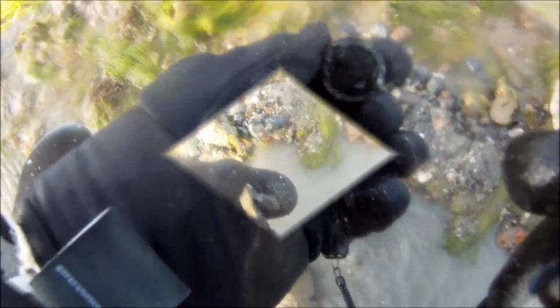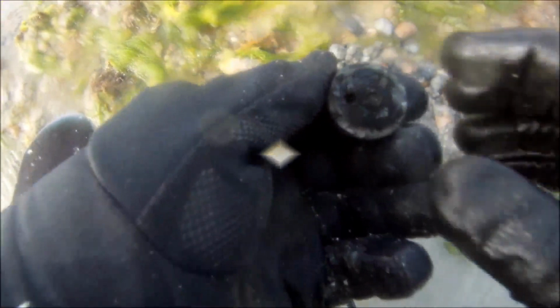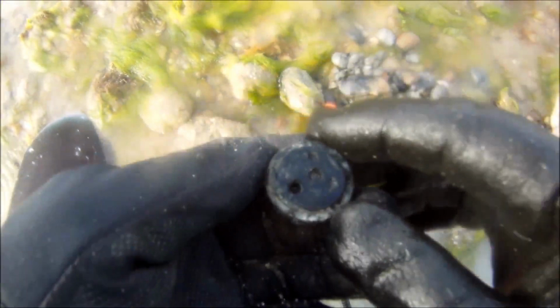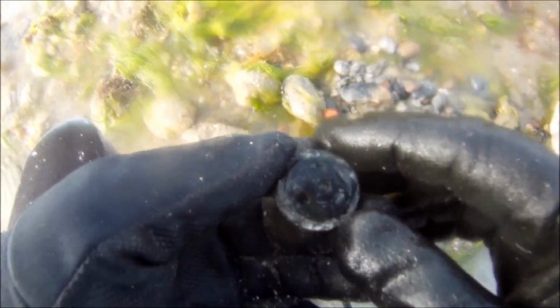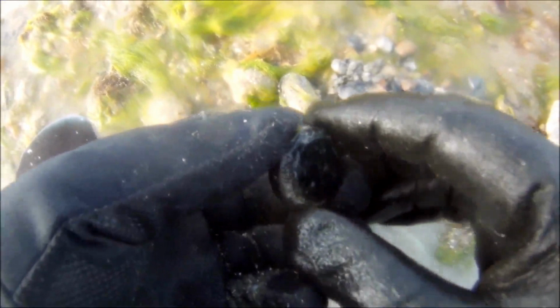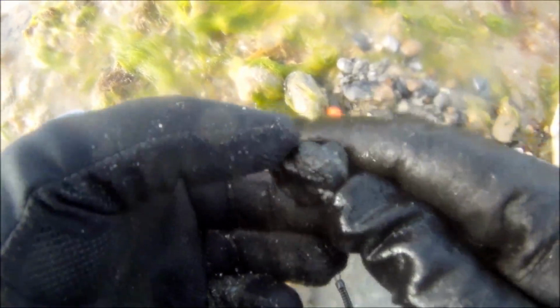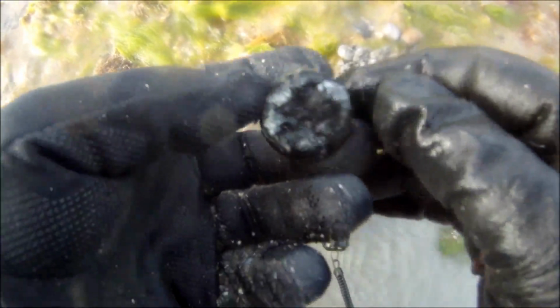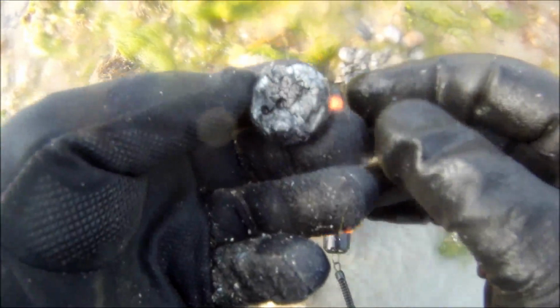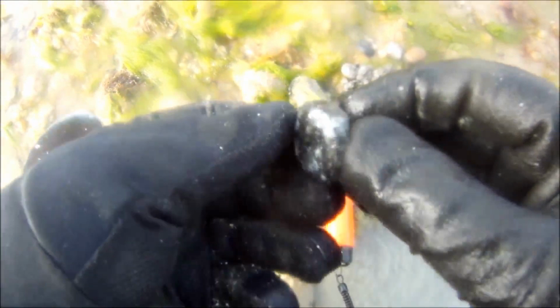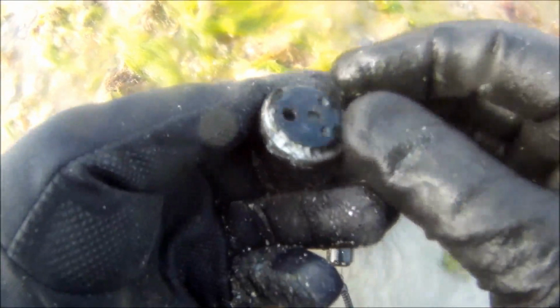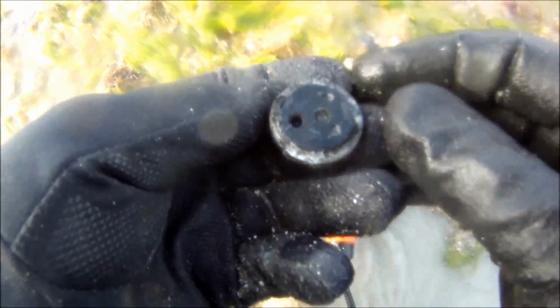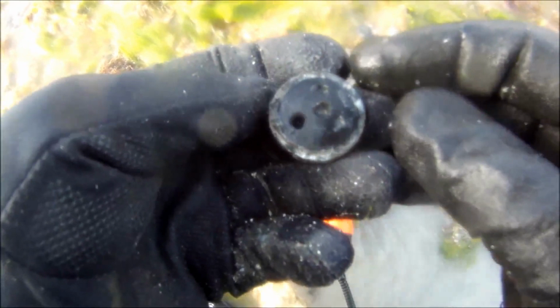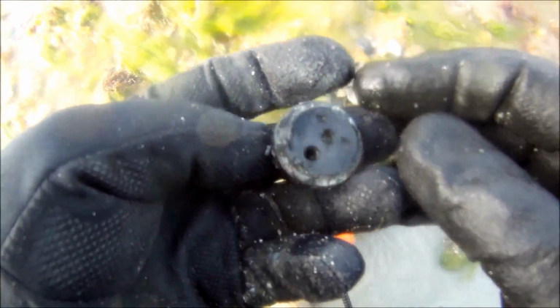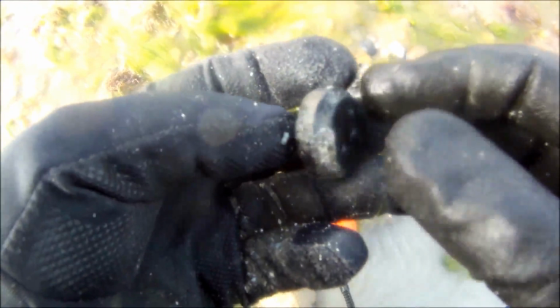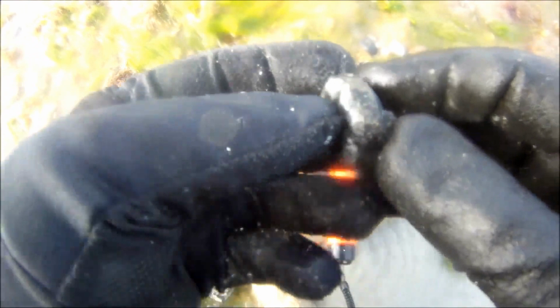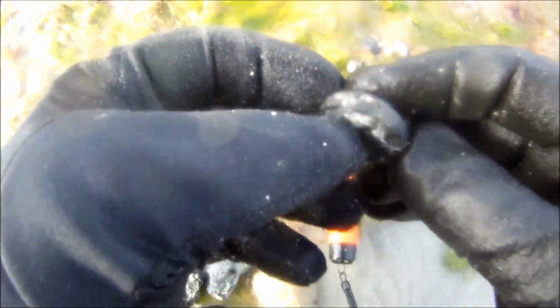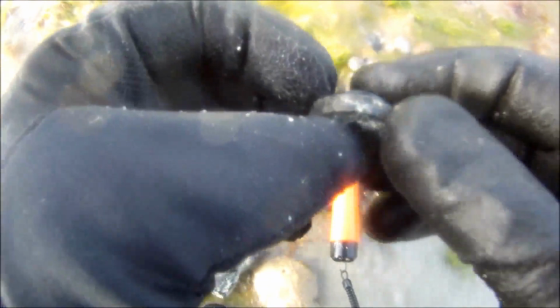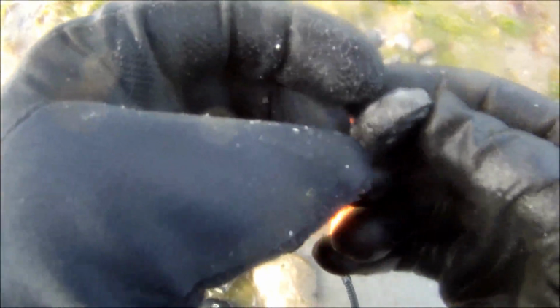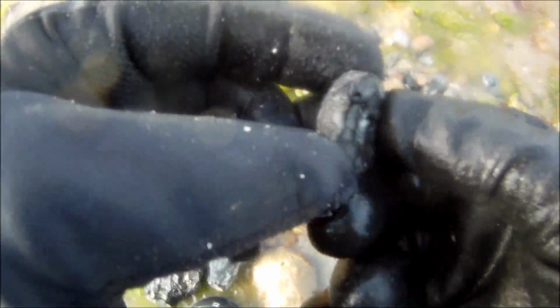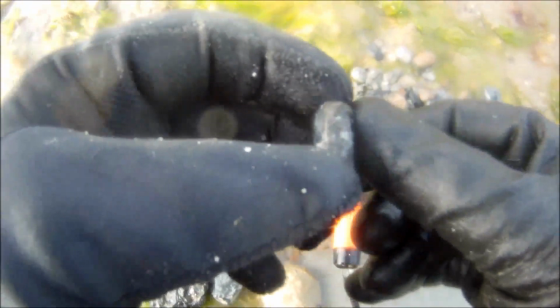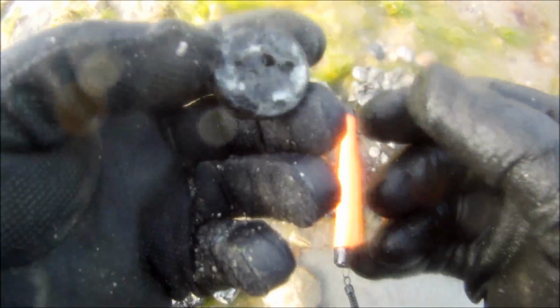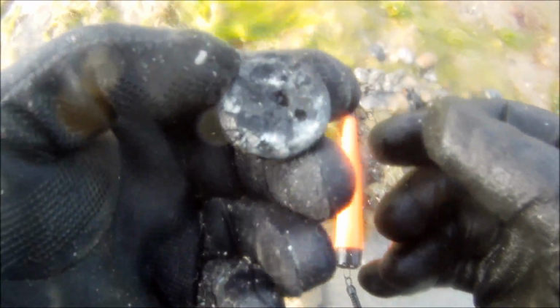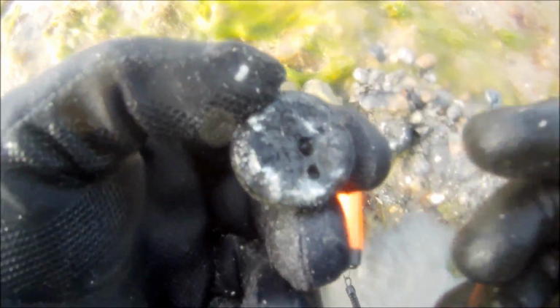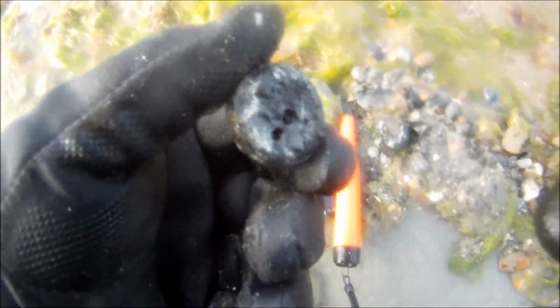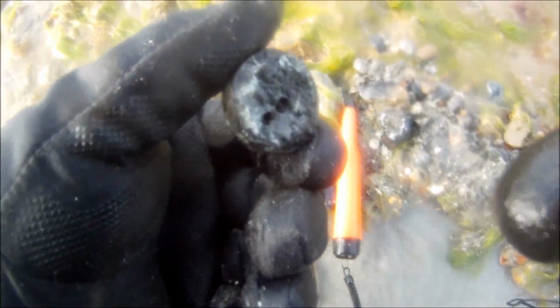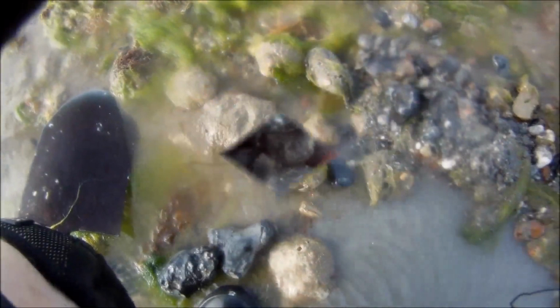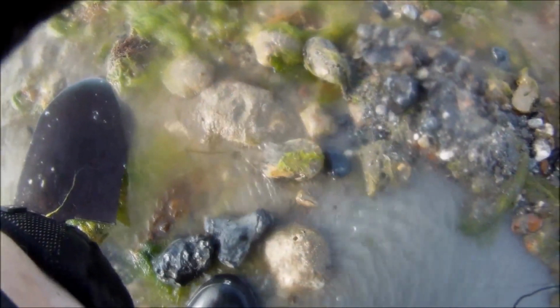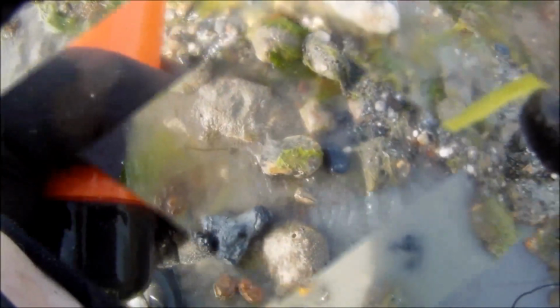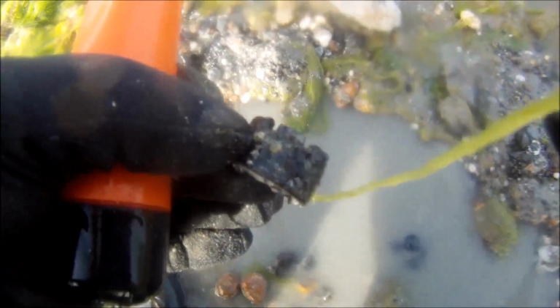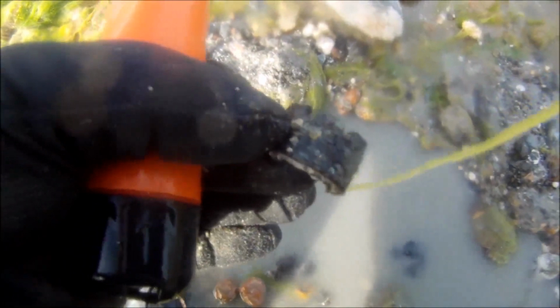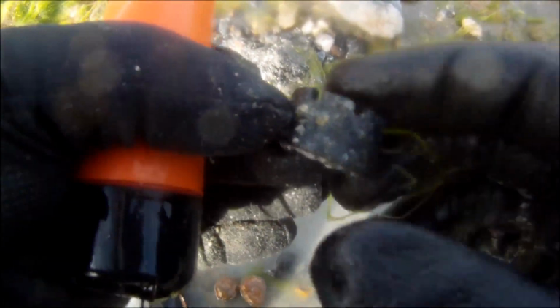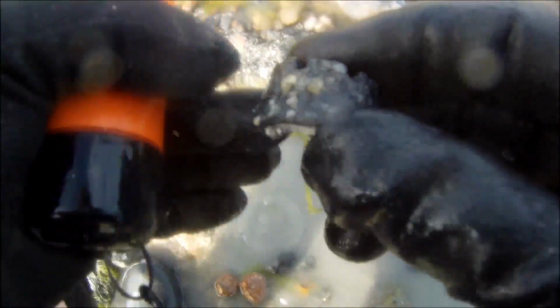Whatever that last bit was, I just found another bit in the same hole. I don't know what that is — it's got a thumb wheel on it, look. We'll clean that when we get home to see what it is. Still in the same hole, just found another piece.